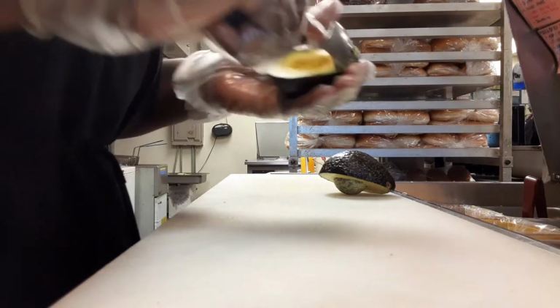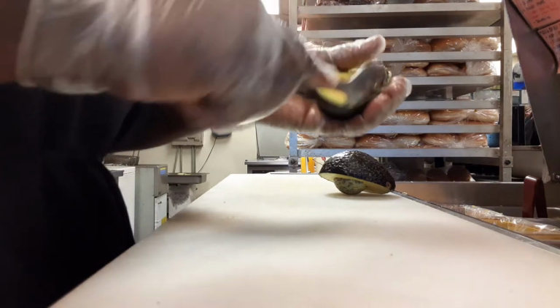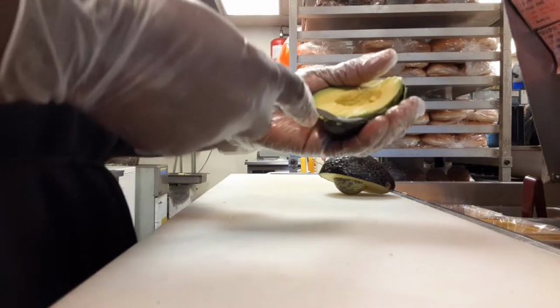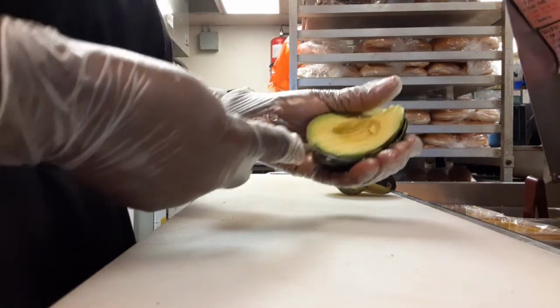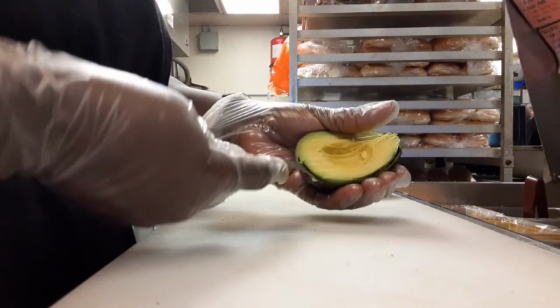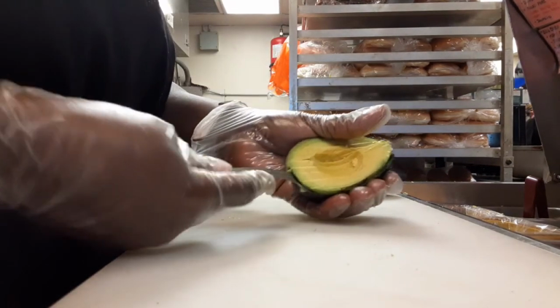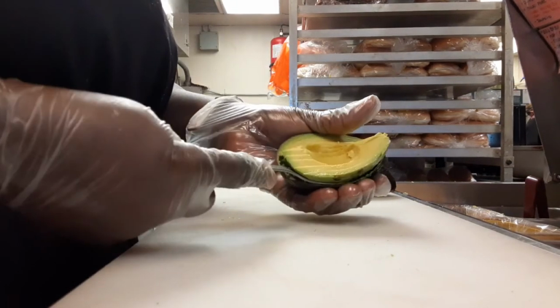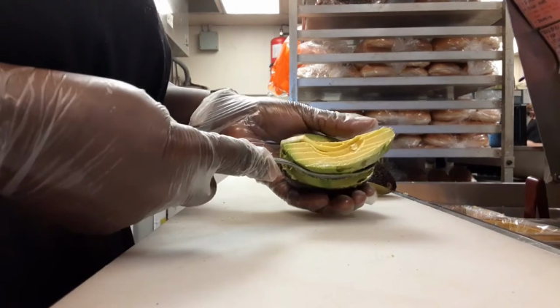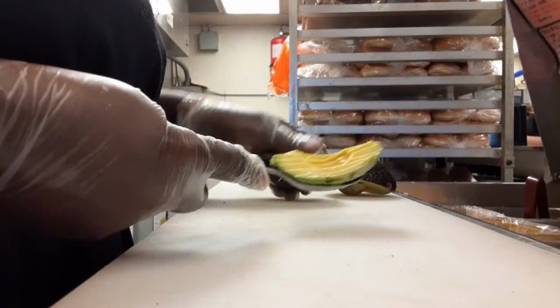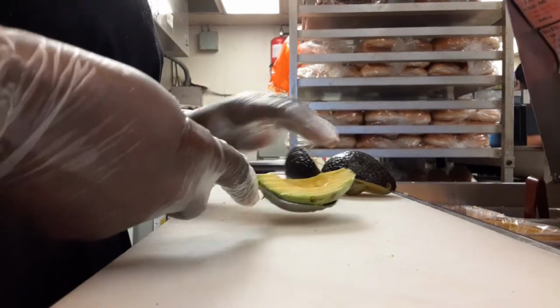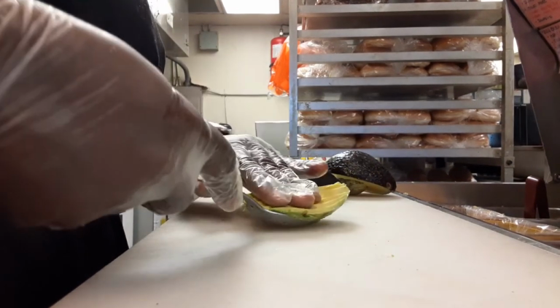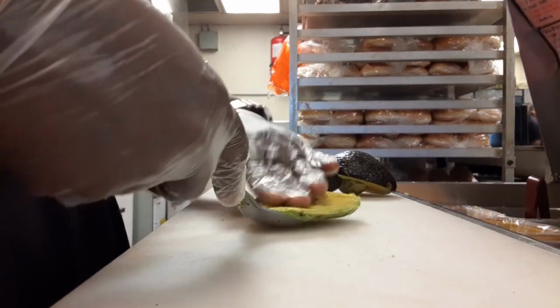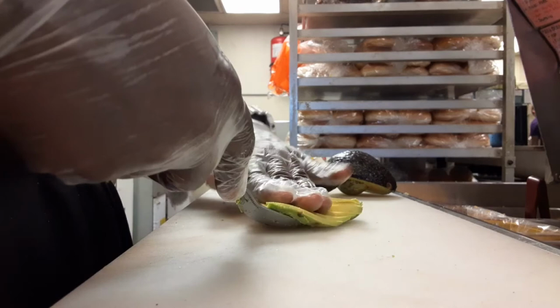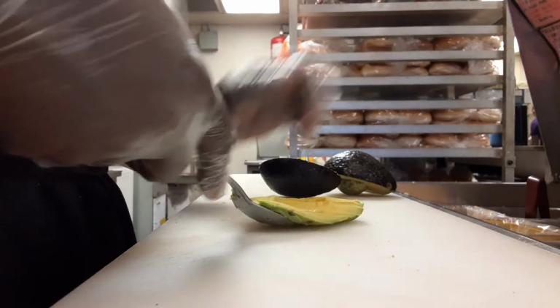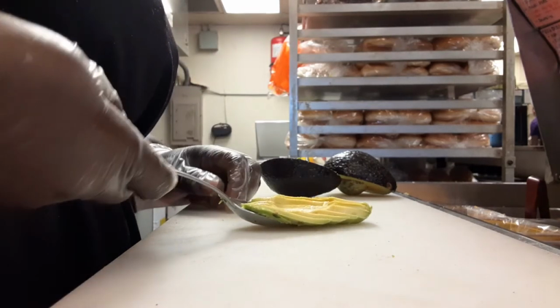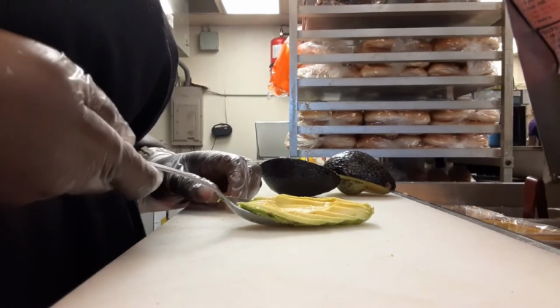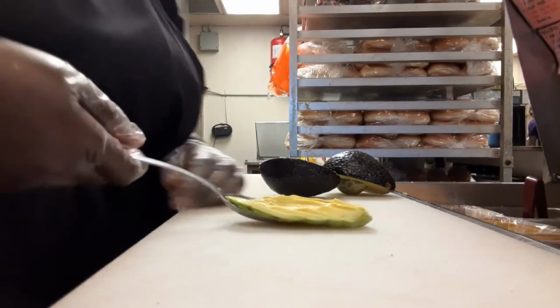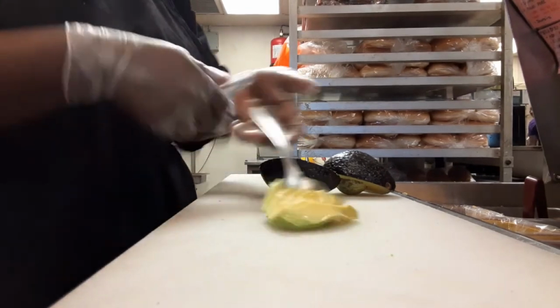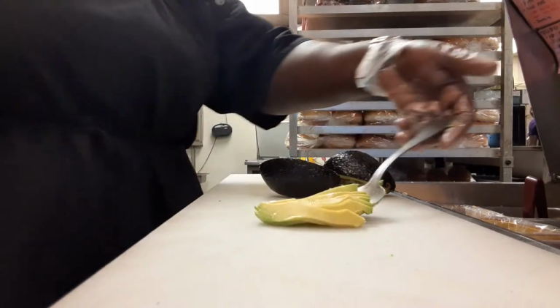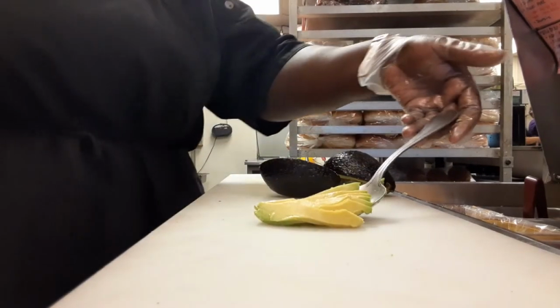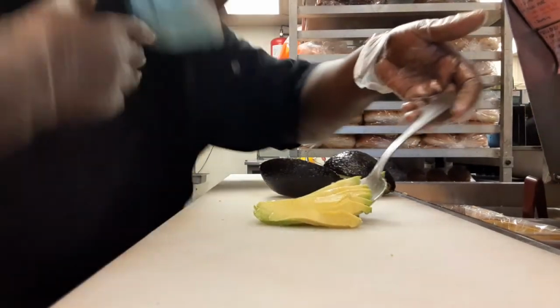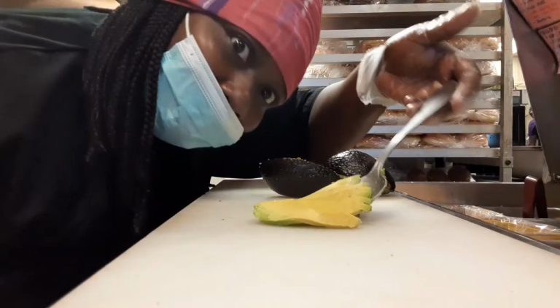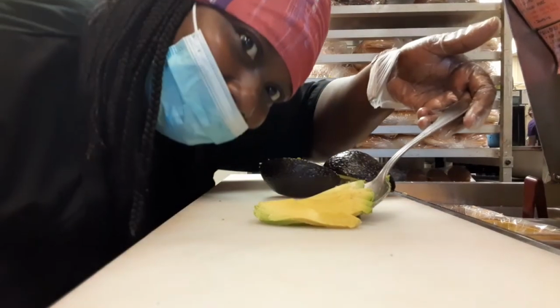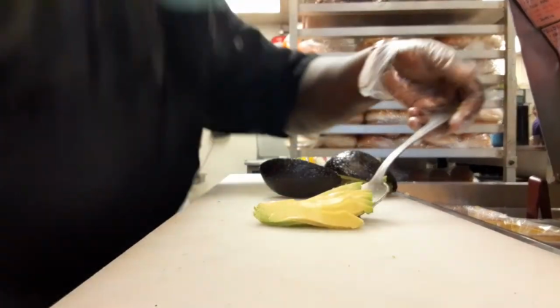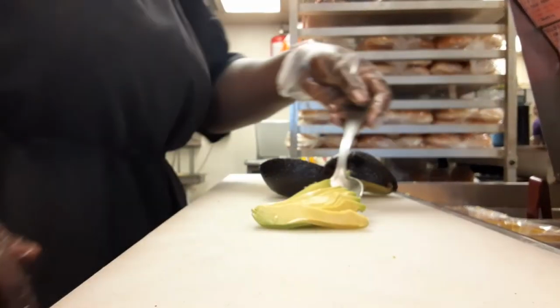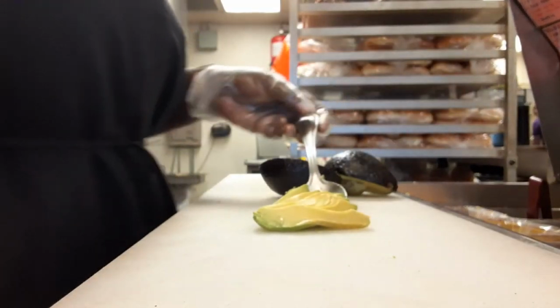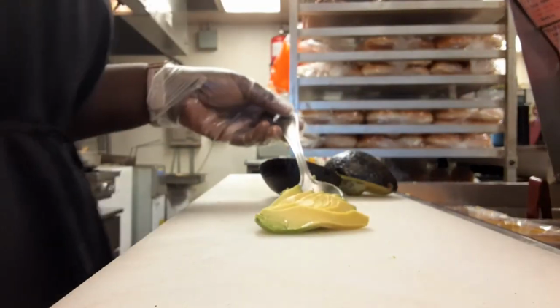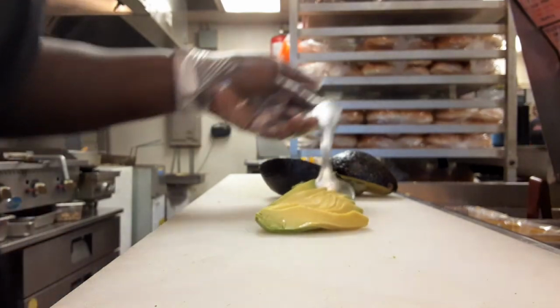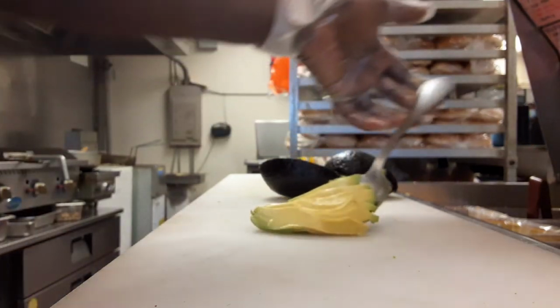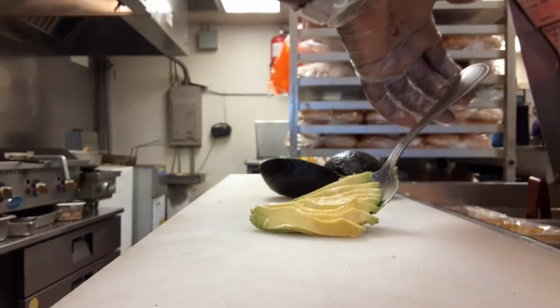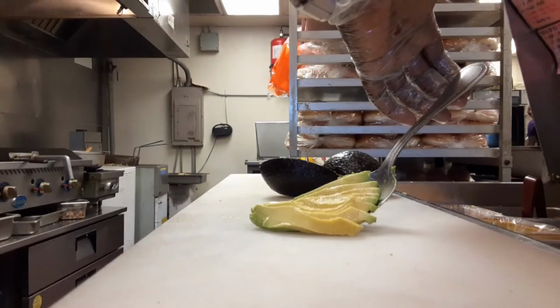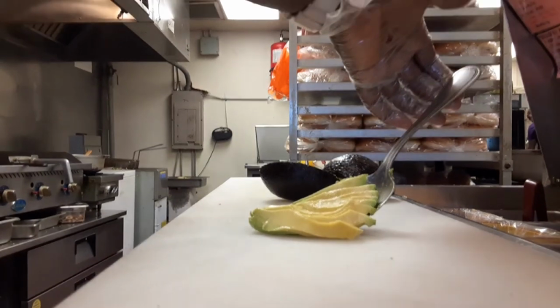Take your handy dandy spoon, scoop out the avocado that you need or want, and then simply fan it out — and voila, there you have it. Nice presentation of avocado.